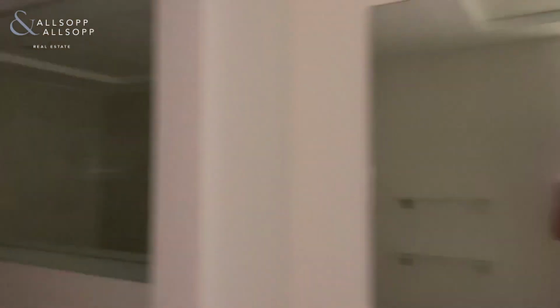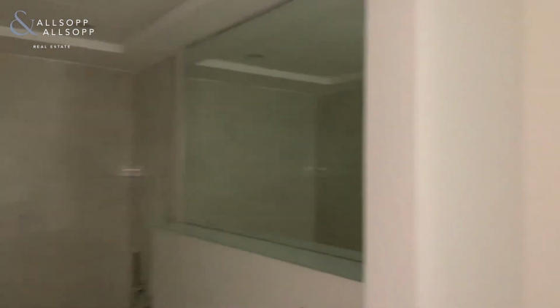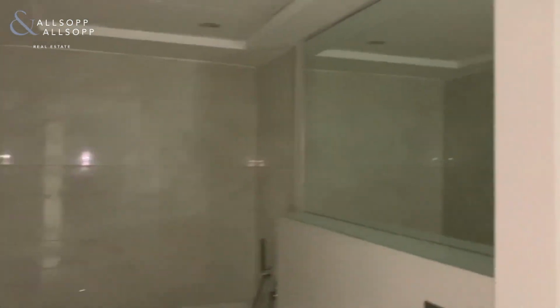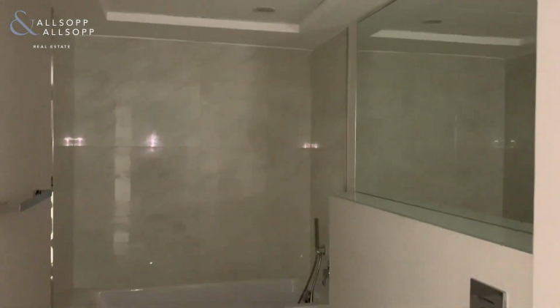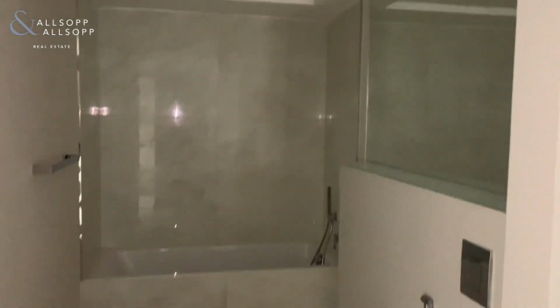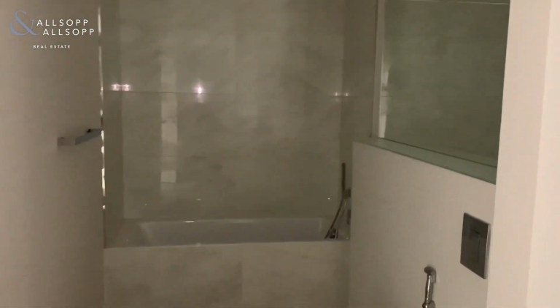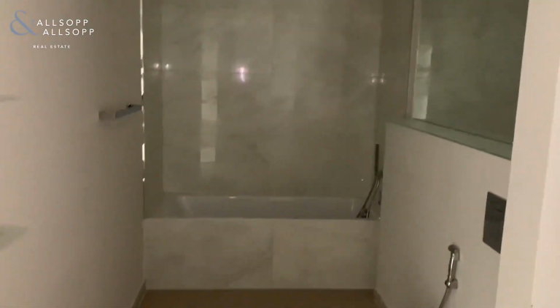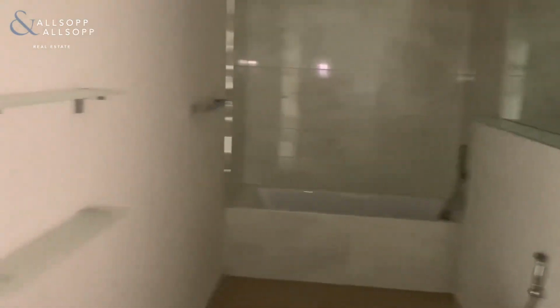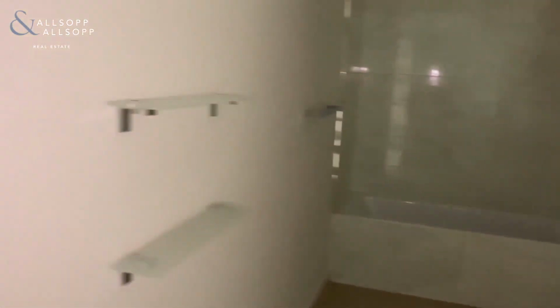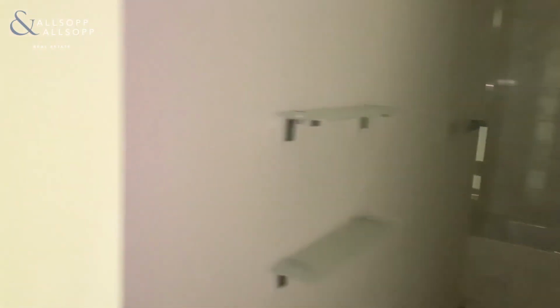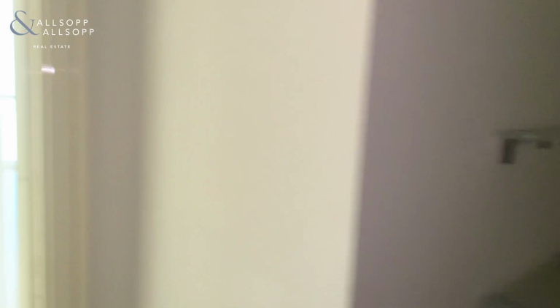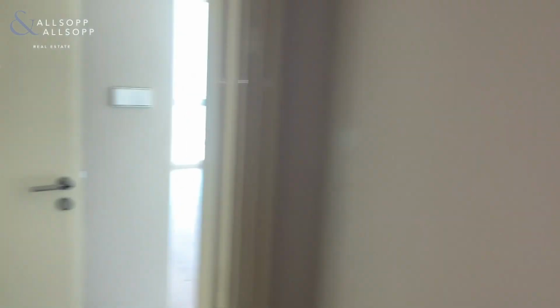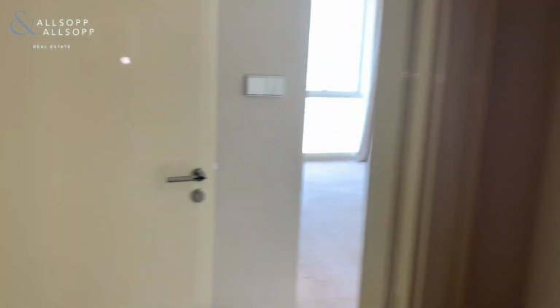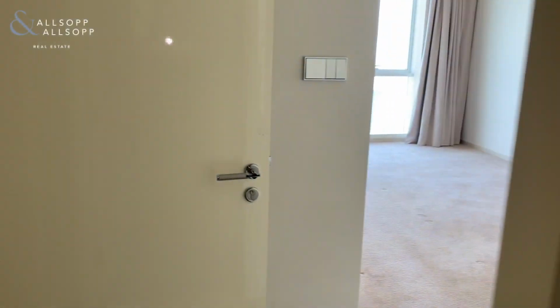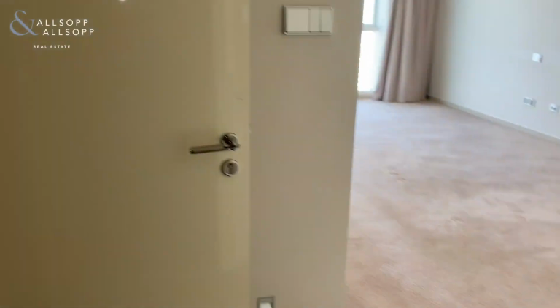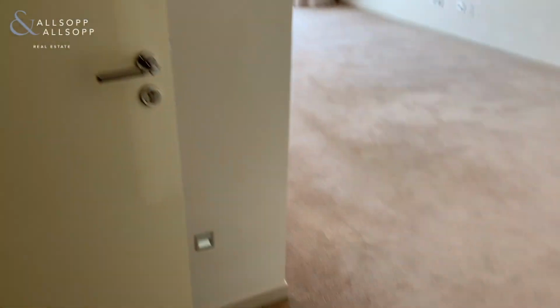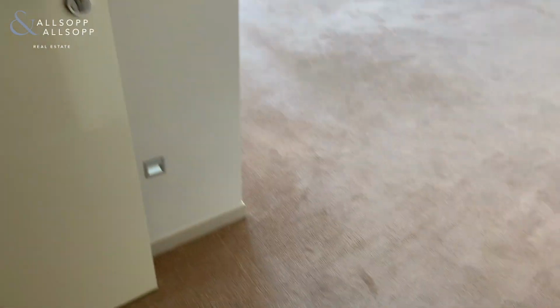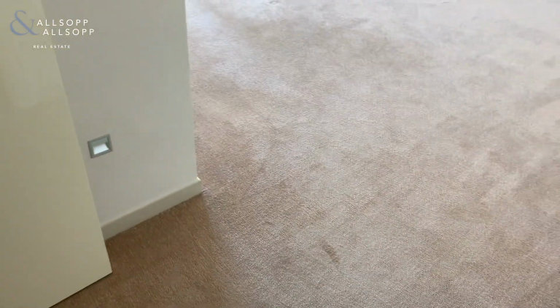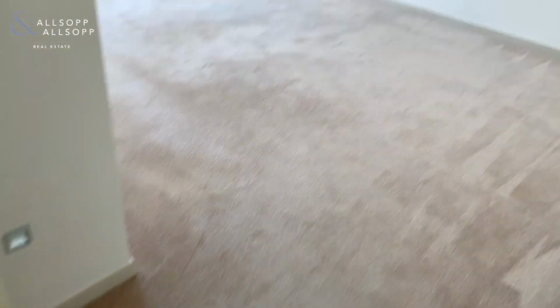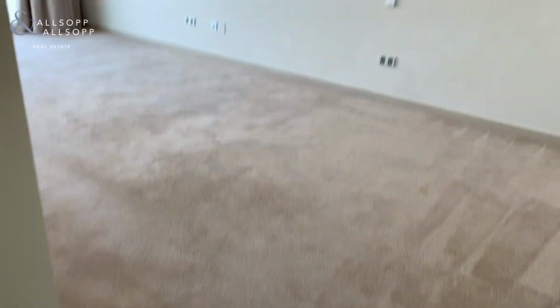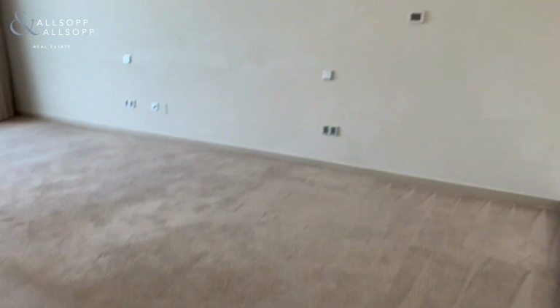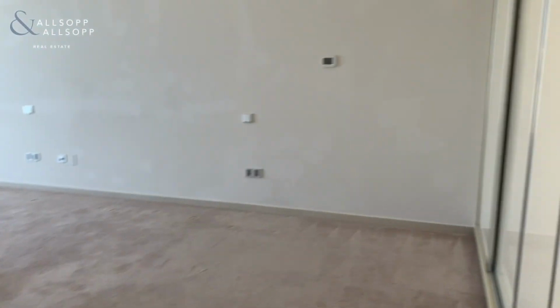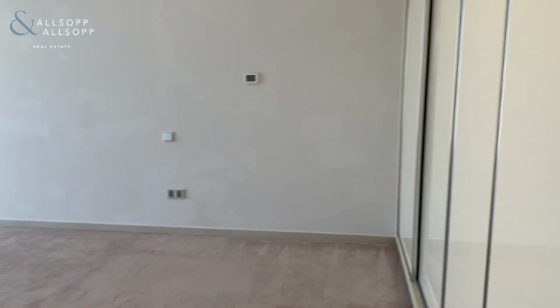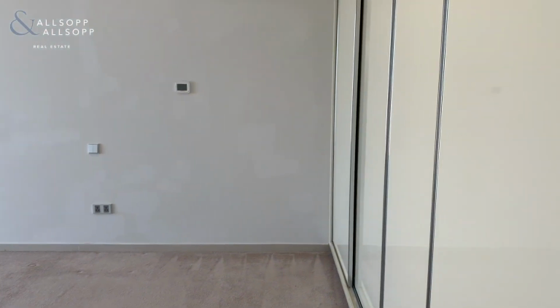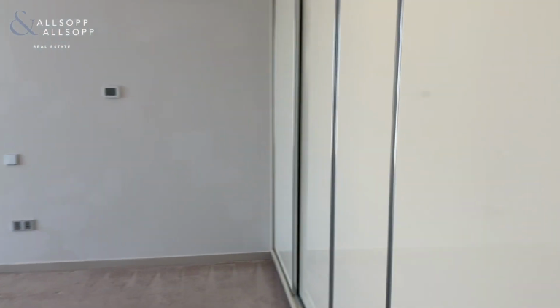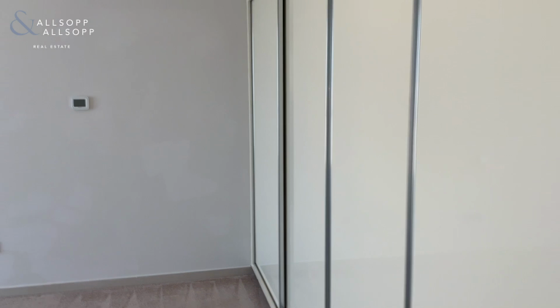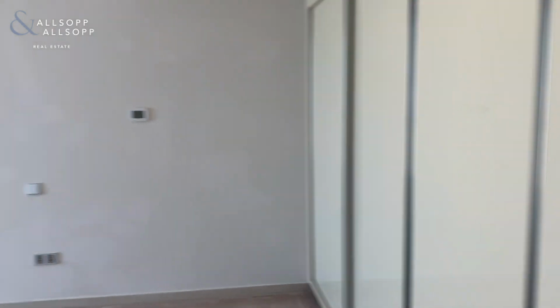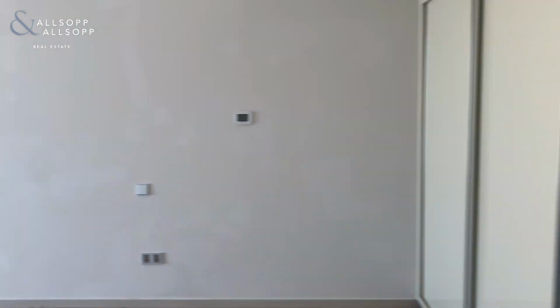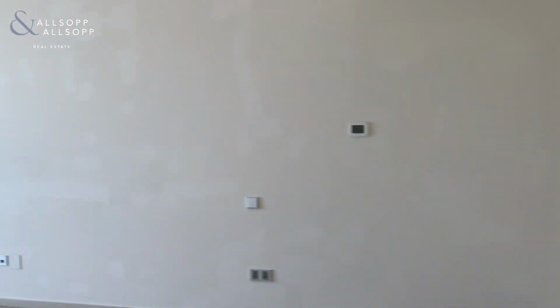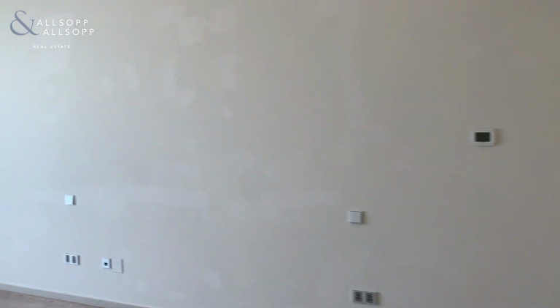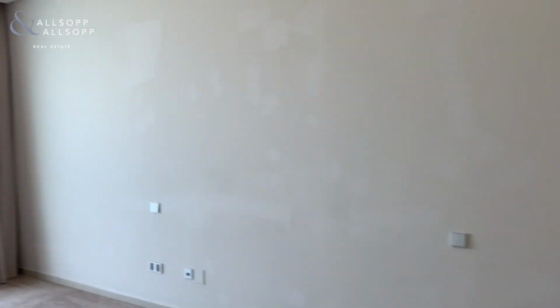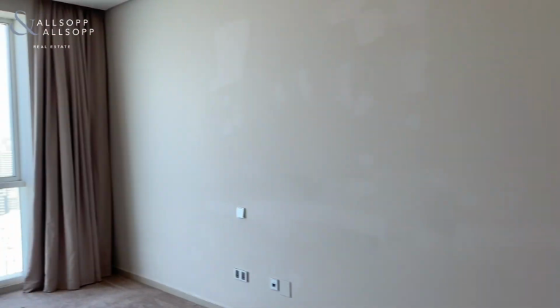As you can see, the bathrooms and the bedrooms are a very good size. They both have stand-in showers and the master bedroom comes with a bath.